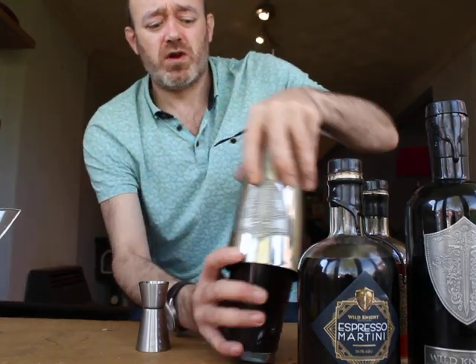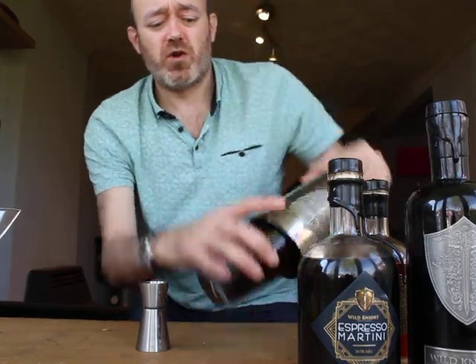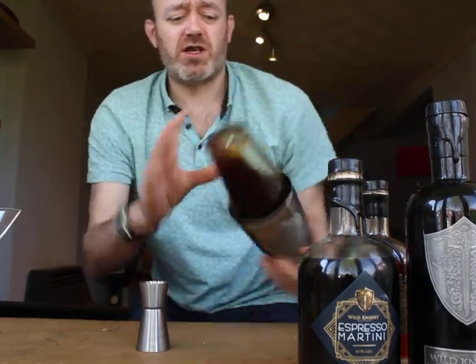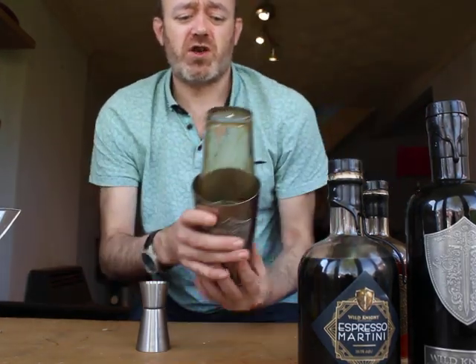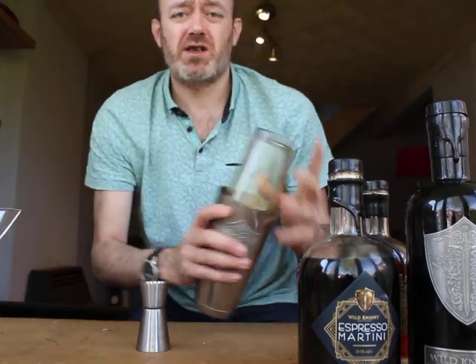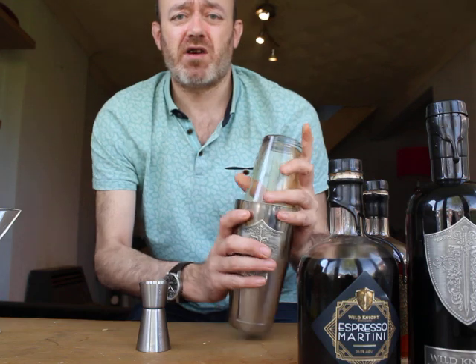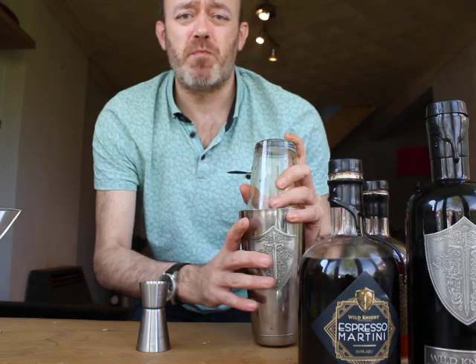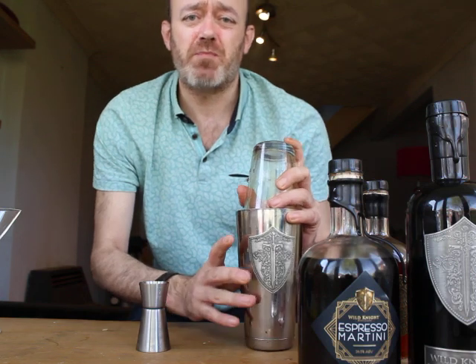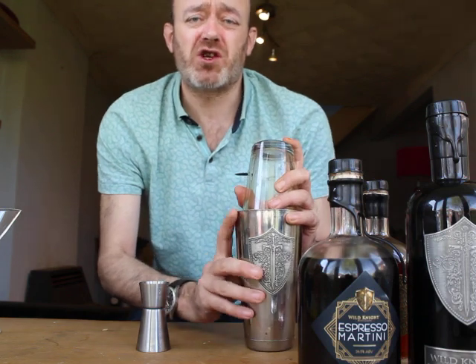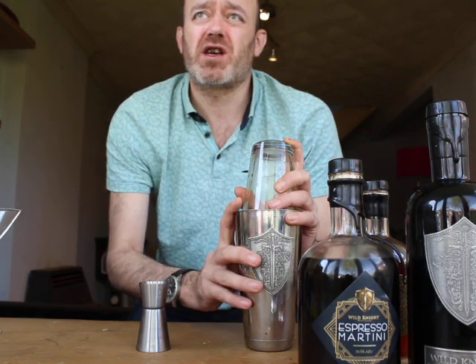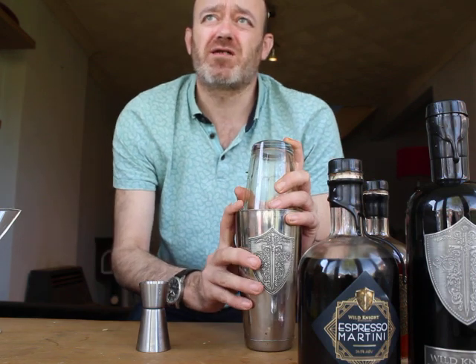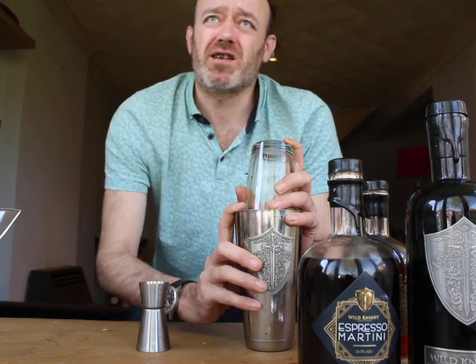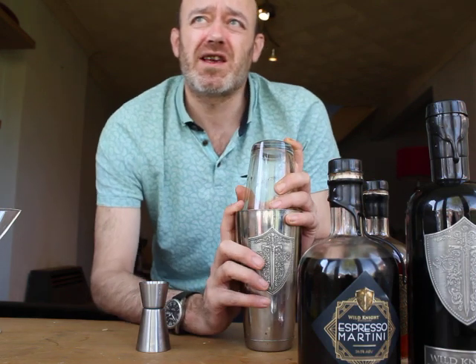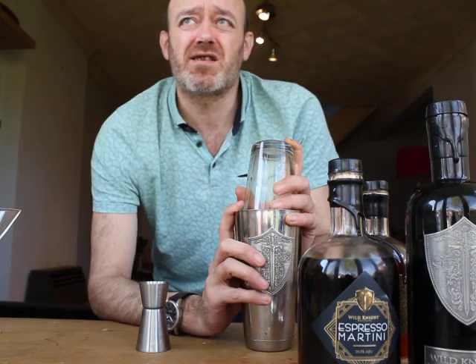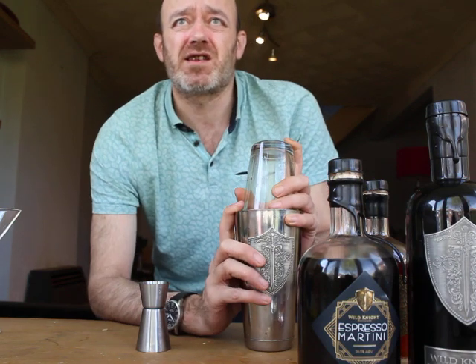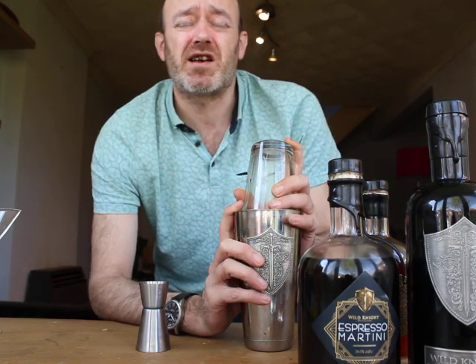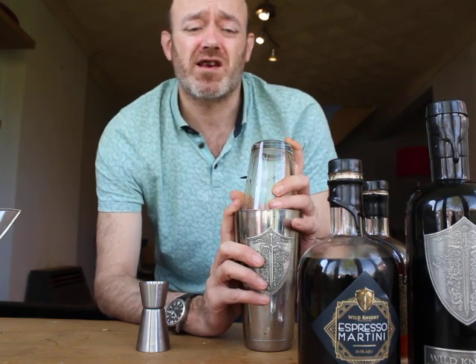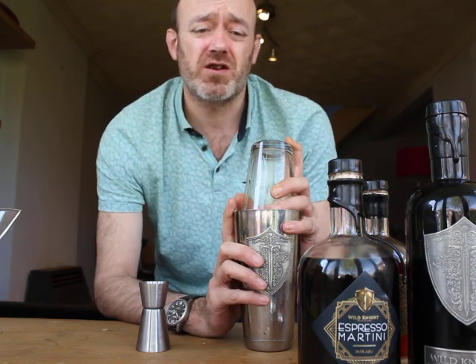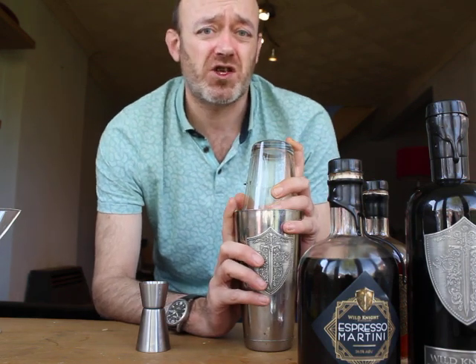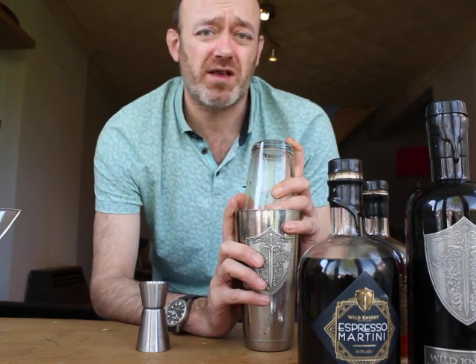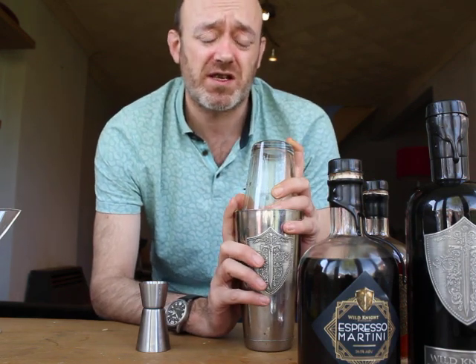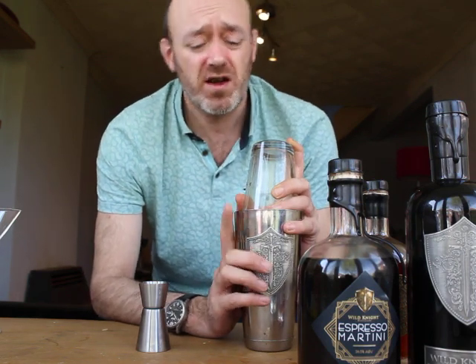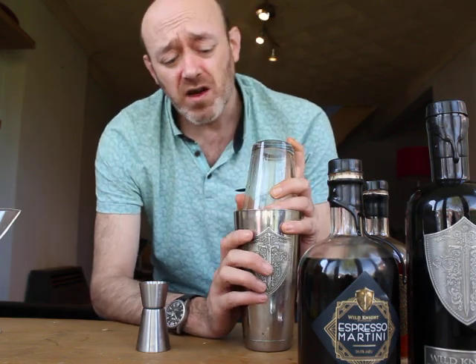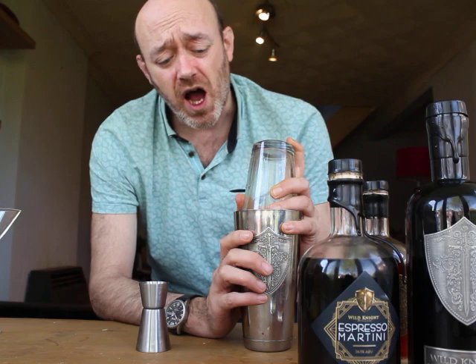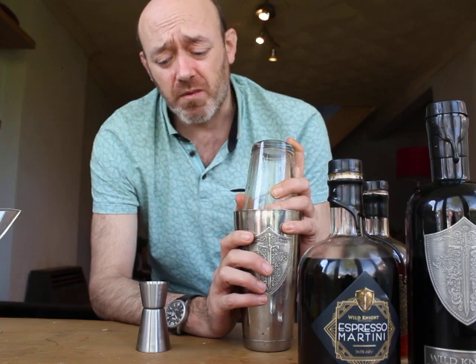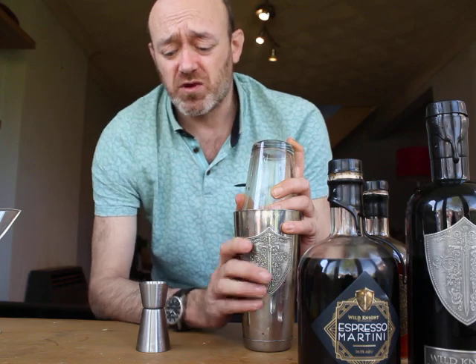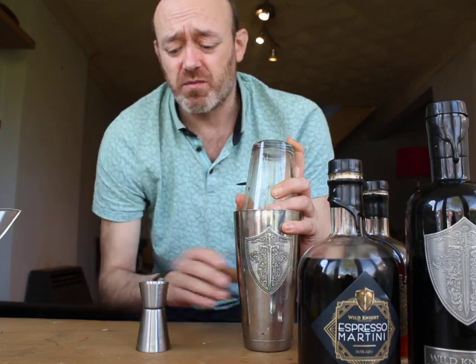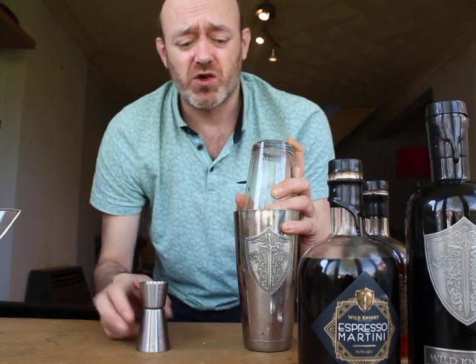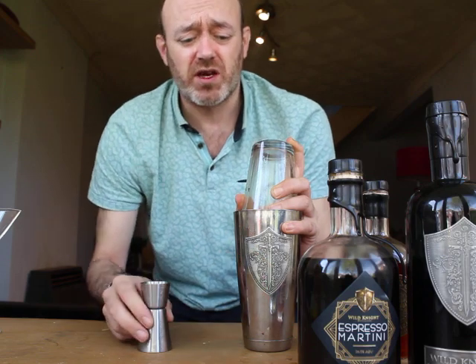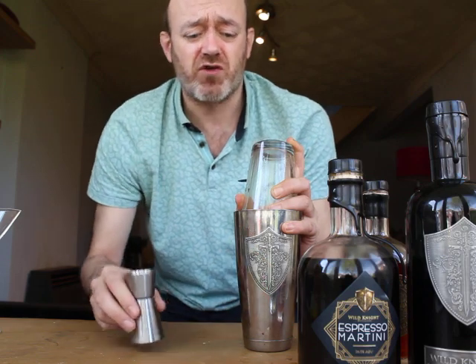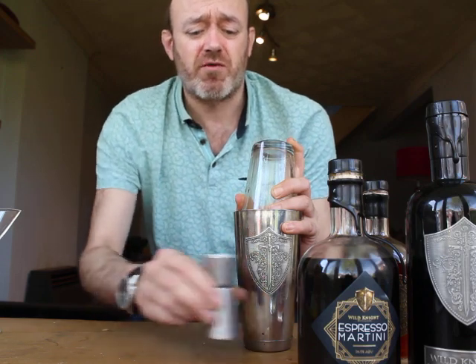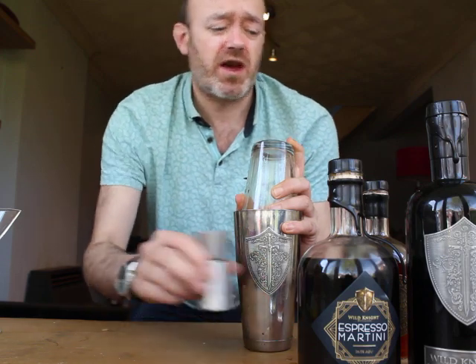Now, what you need to do is give it a big shake — it'll take at least 30 seconds. The harder the shake, the better. You just want to make sure you get a good crema on there.